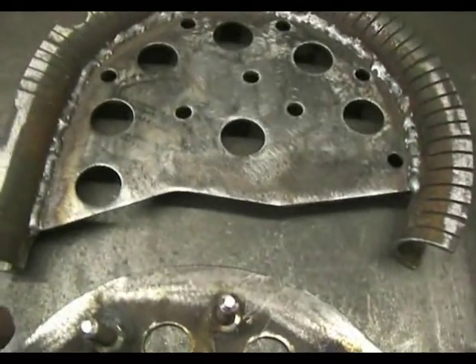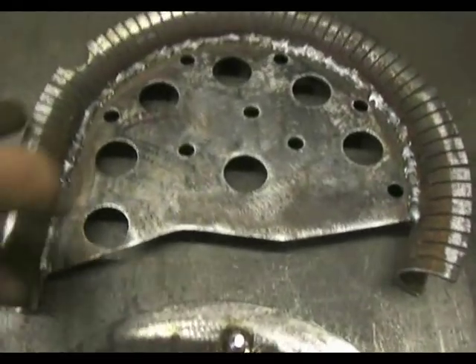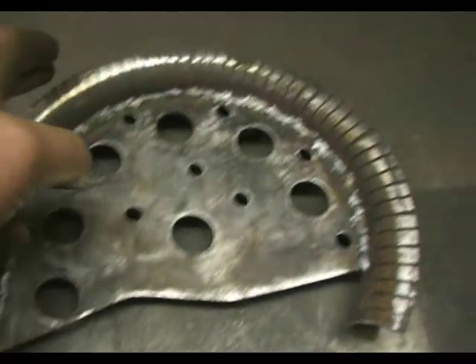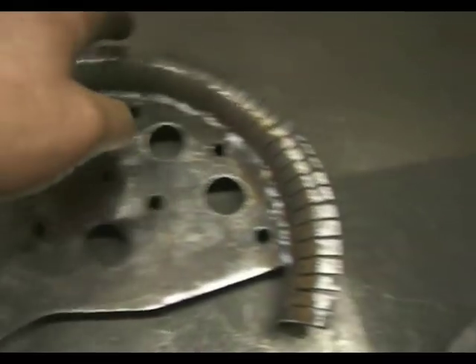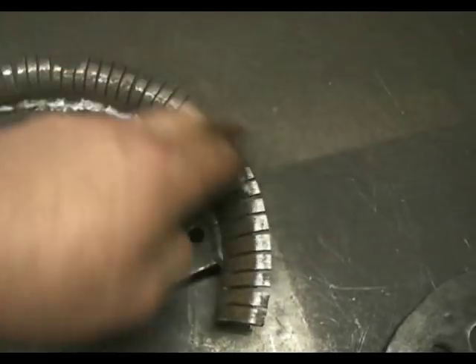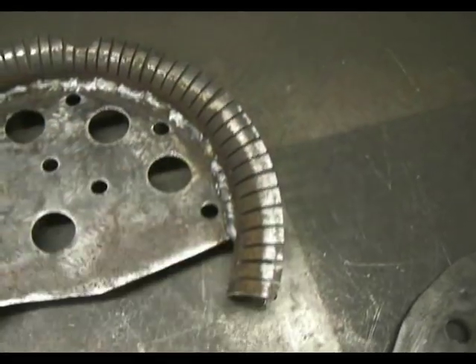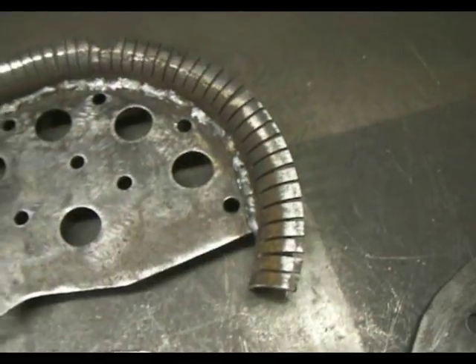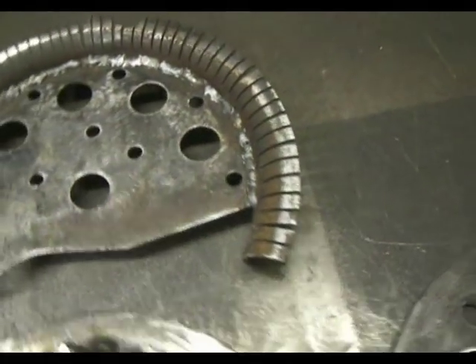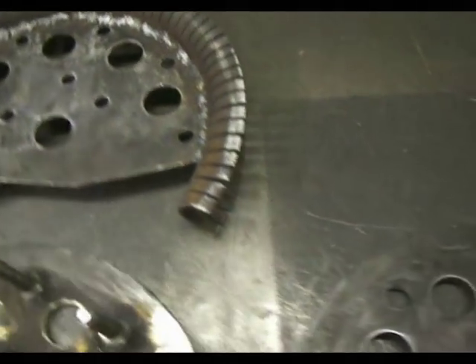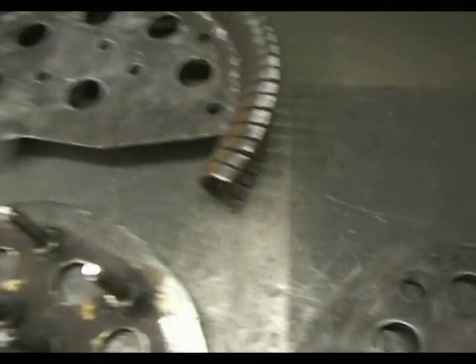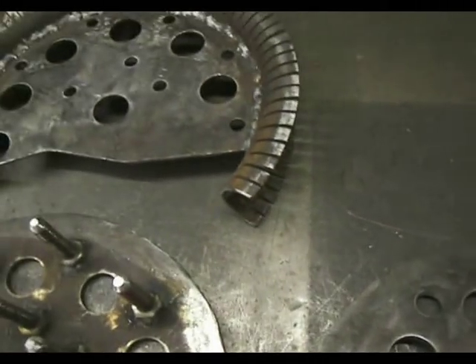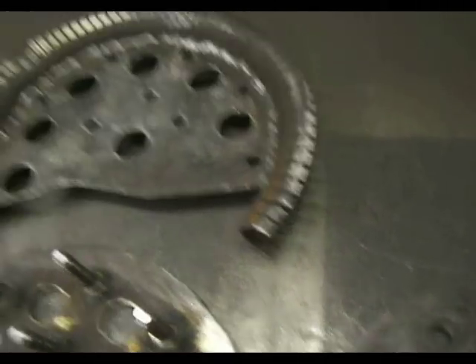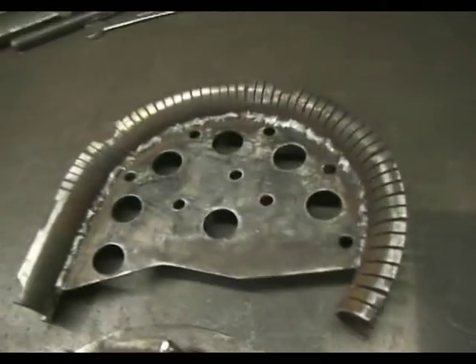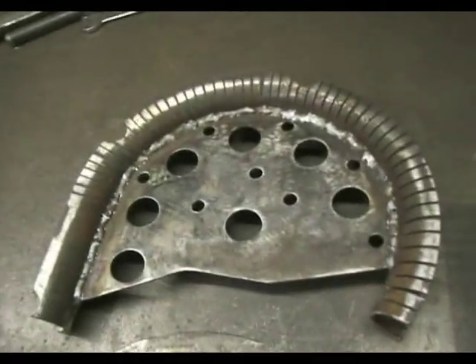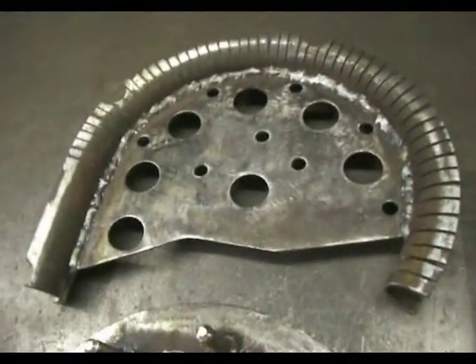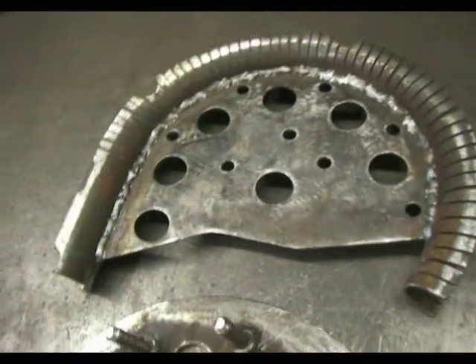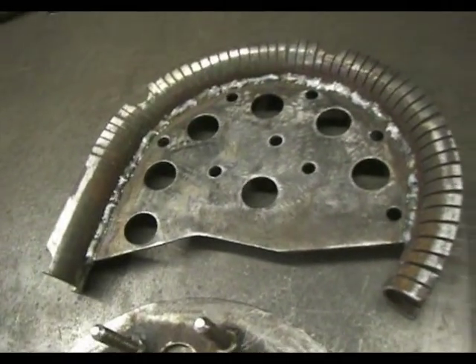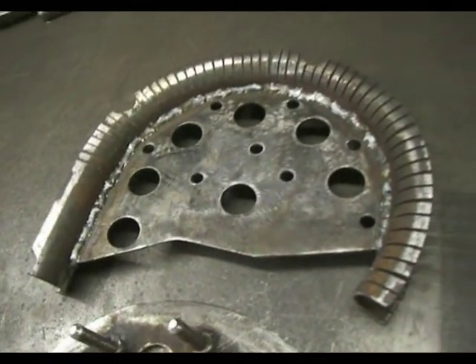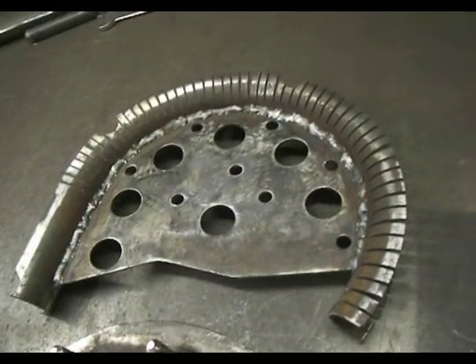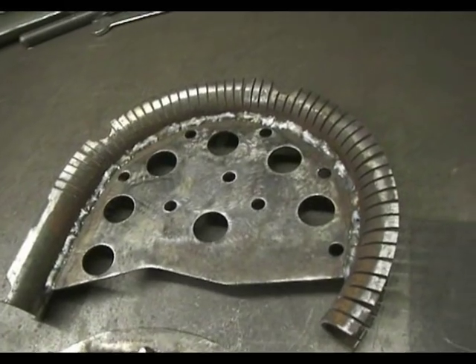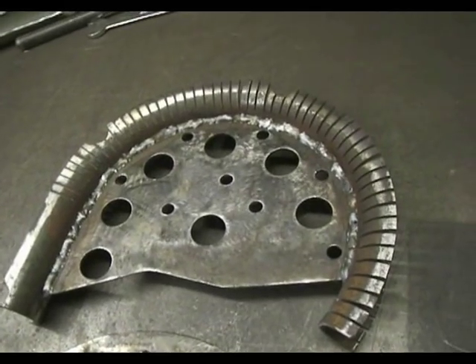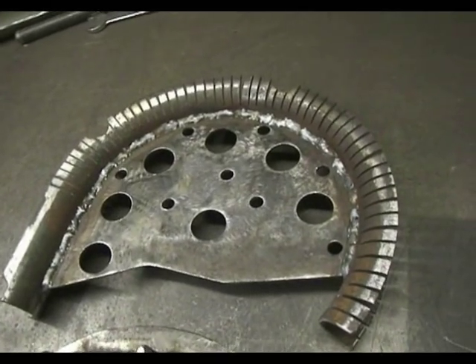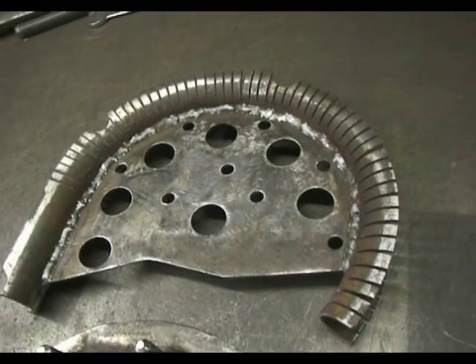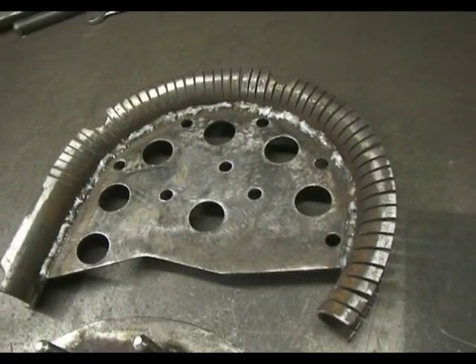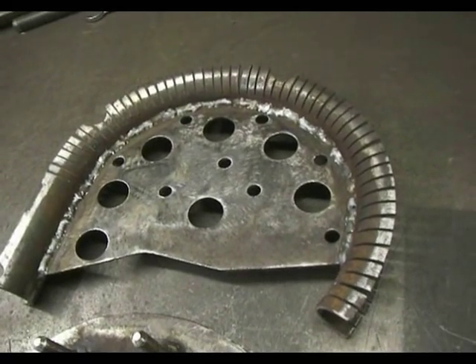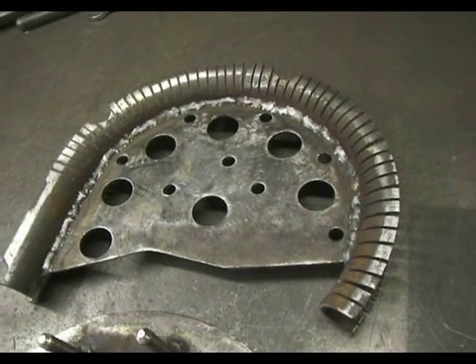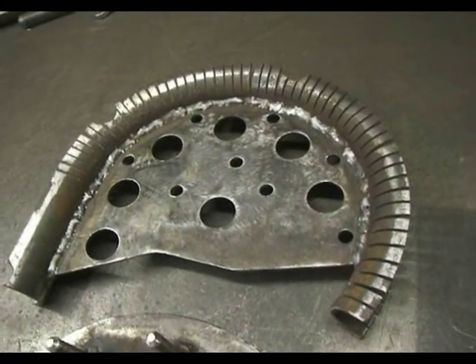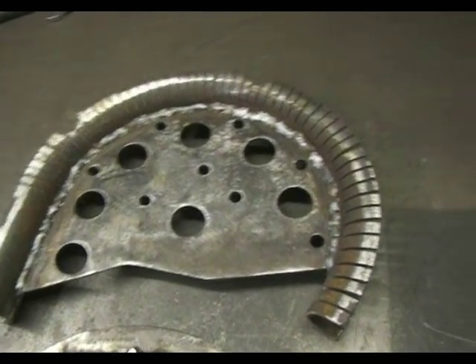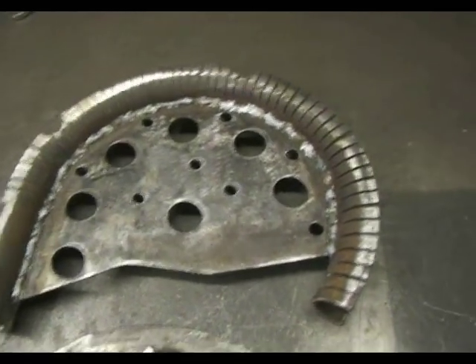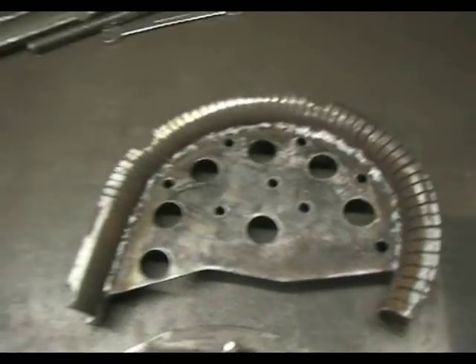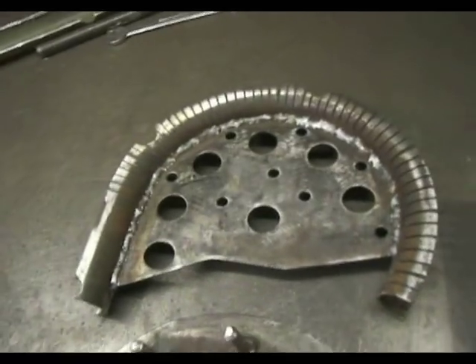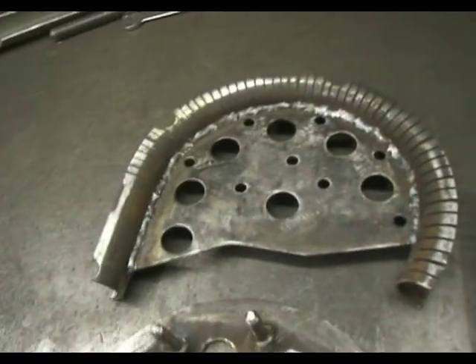The centre line radius of the tube will be 125mm, or in the old money it will be 4 and 7 eighths.